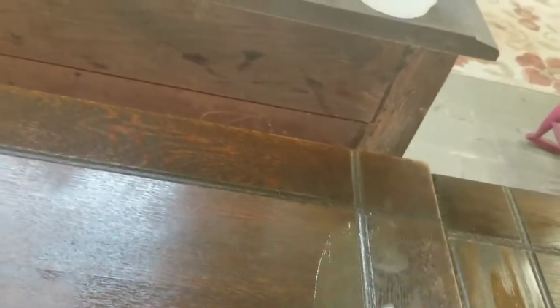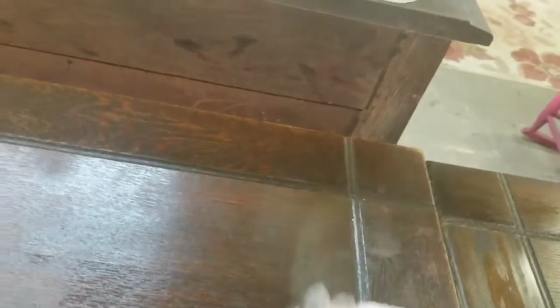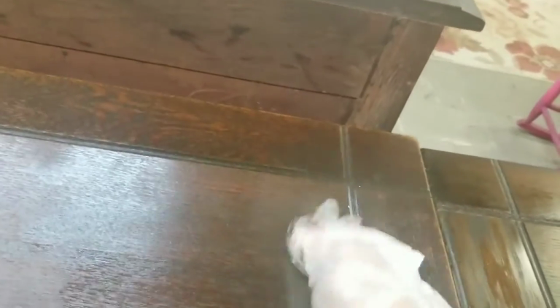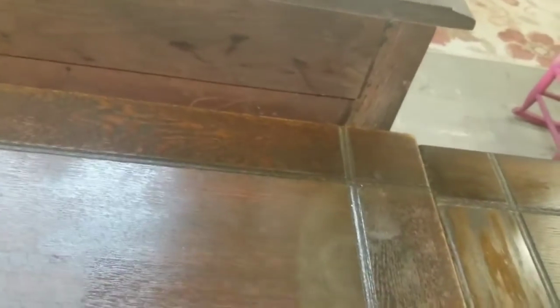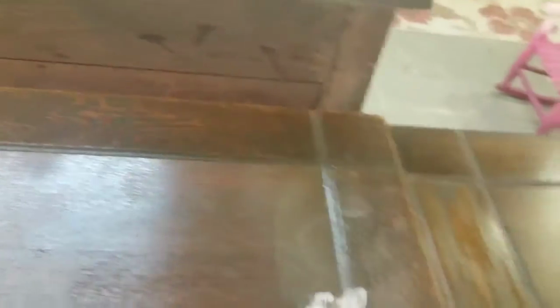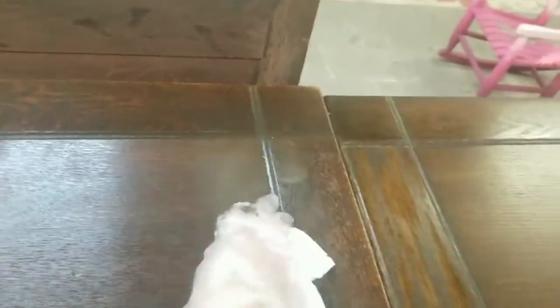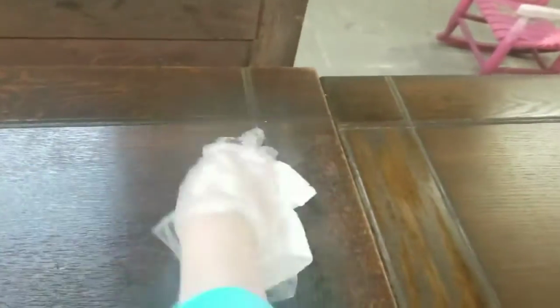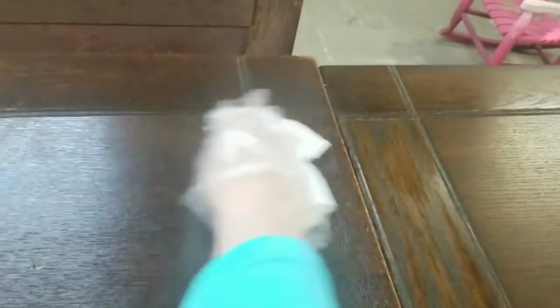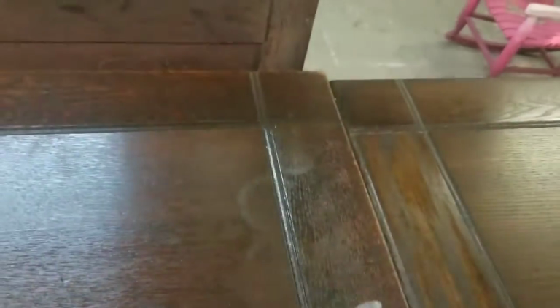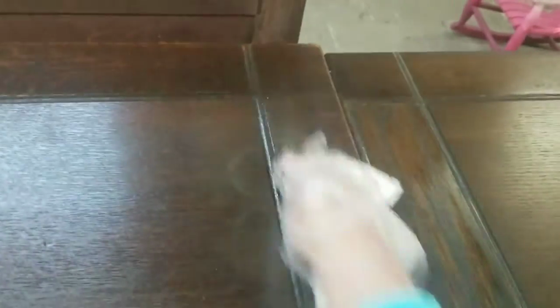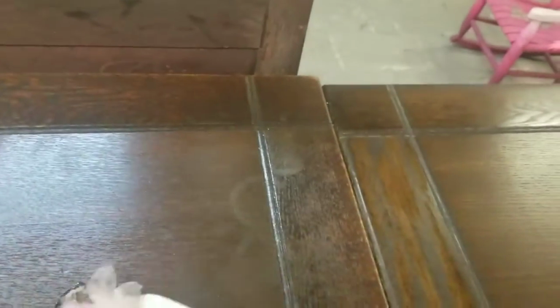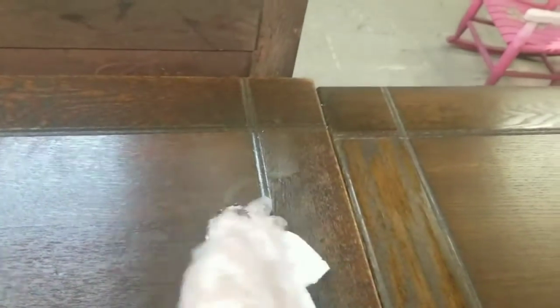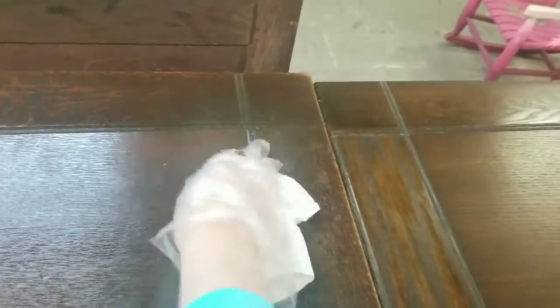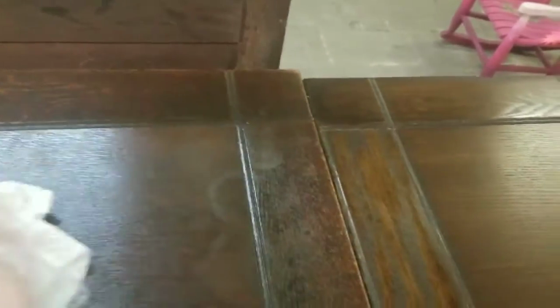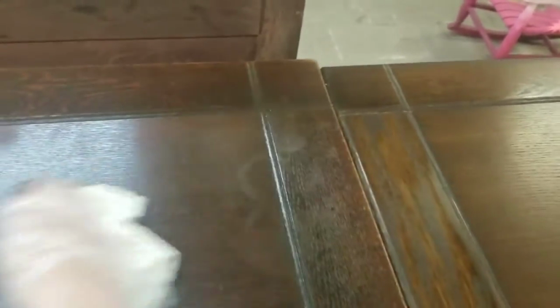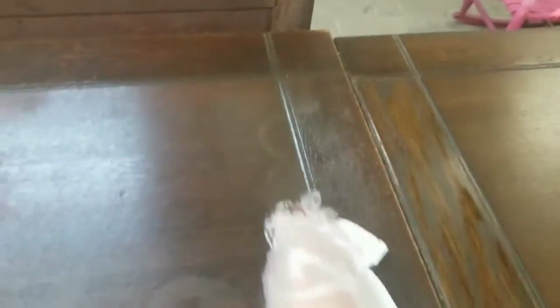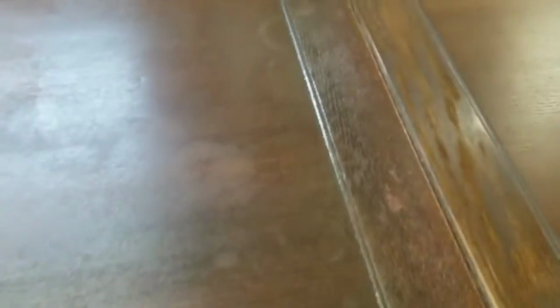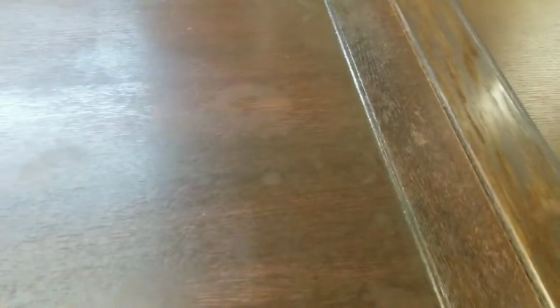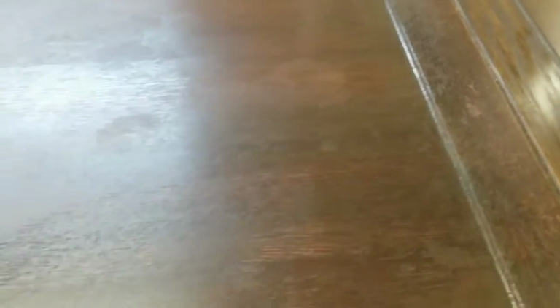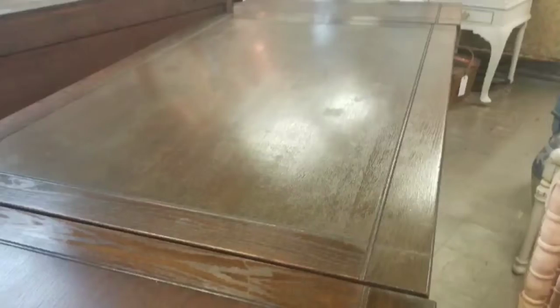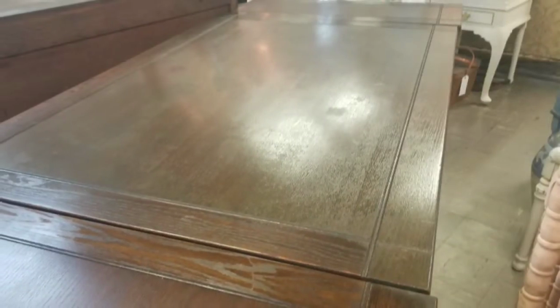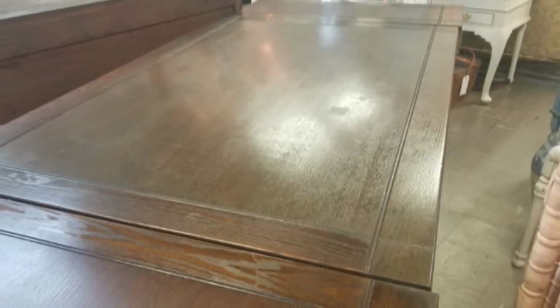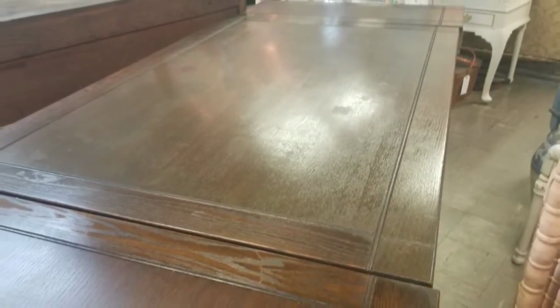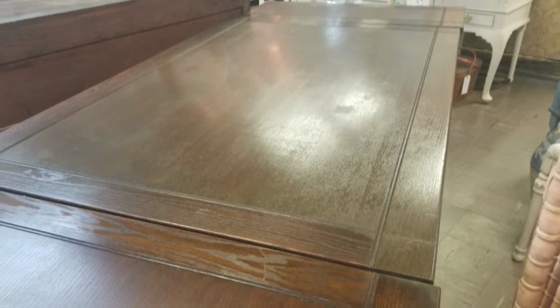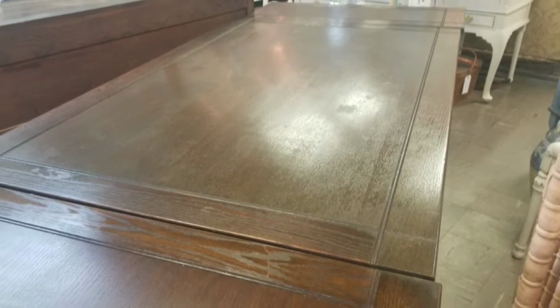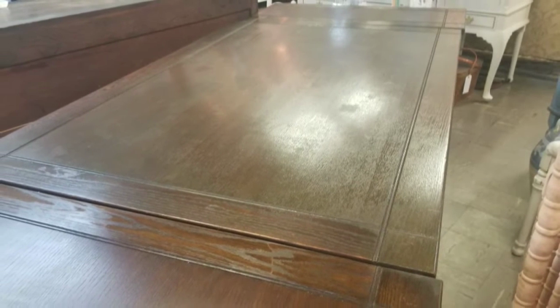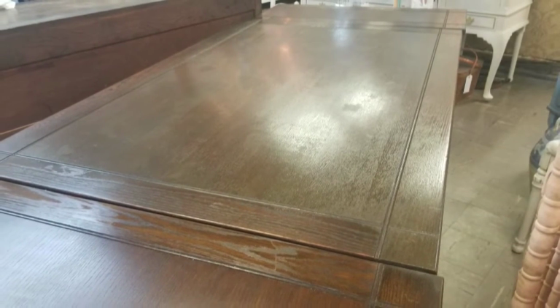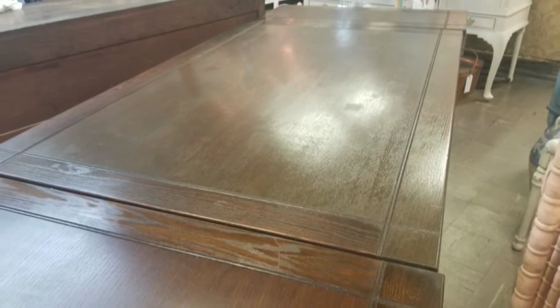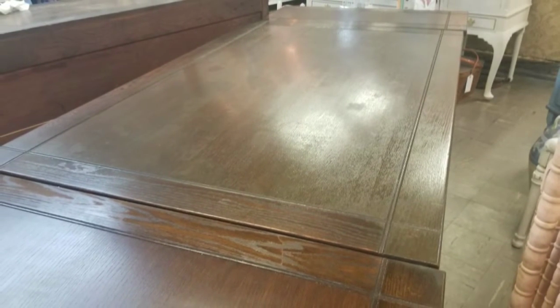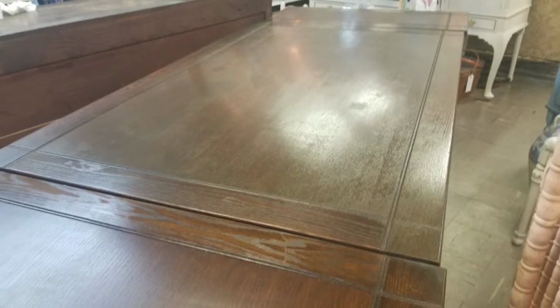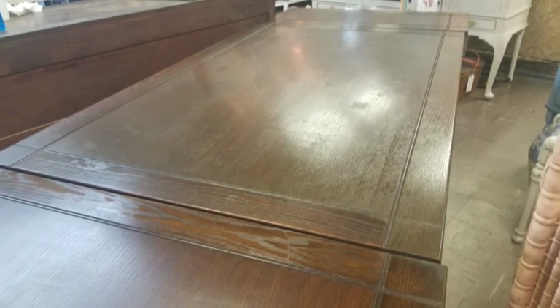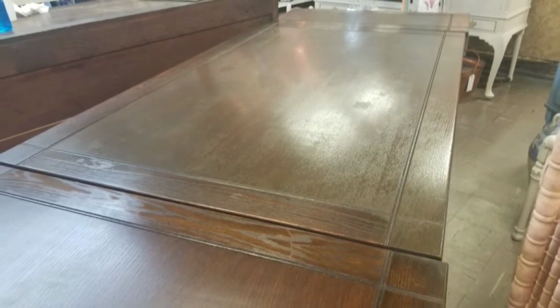I continued to stain using the older formula of No Pain gel stain in oil. That's what it looked like when it was finished — not bad, but that was still wet.